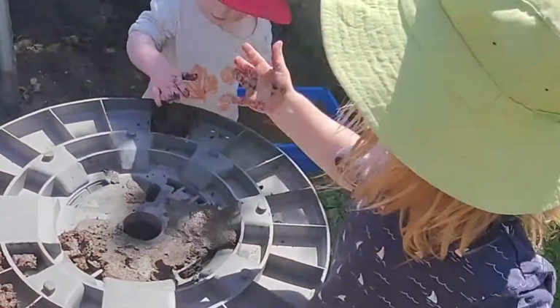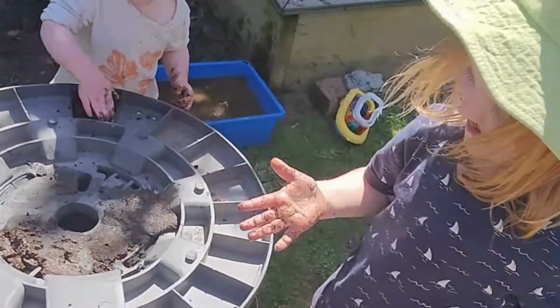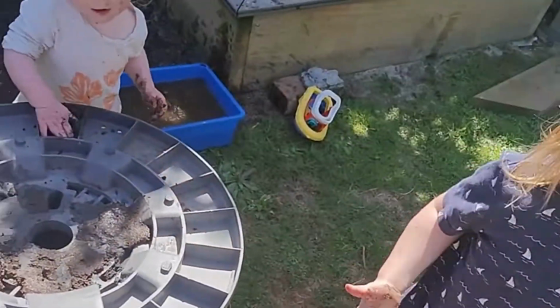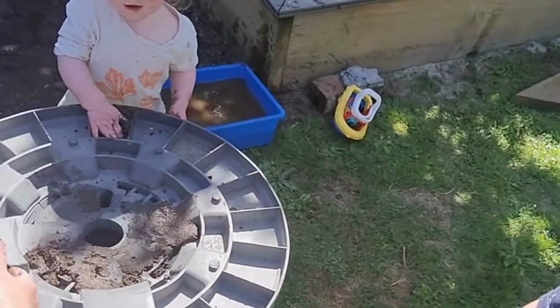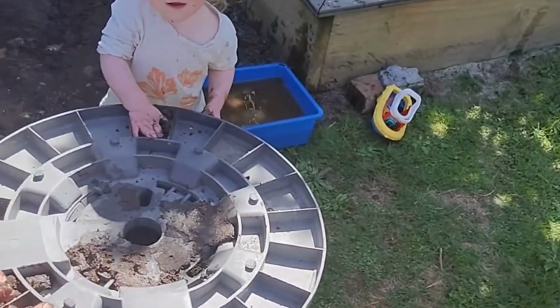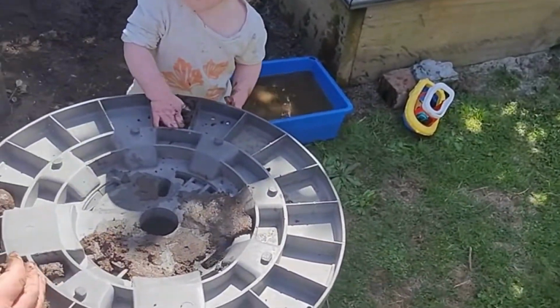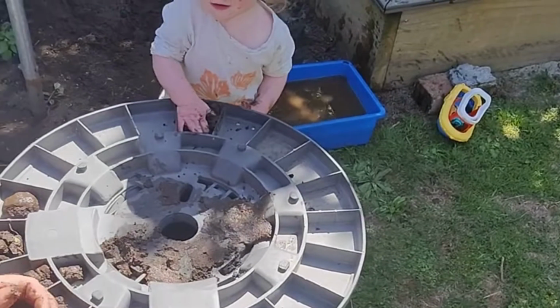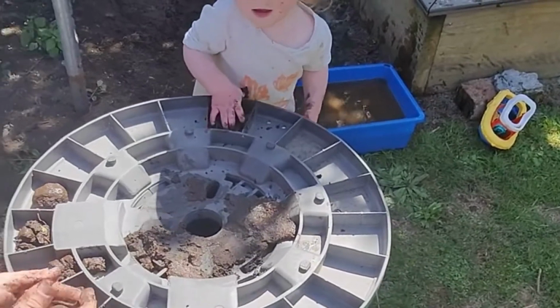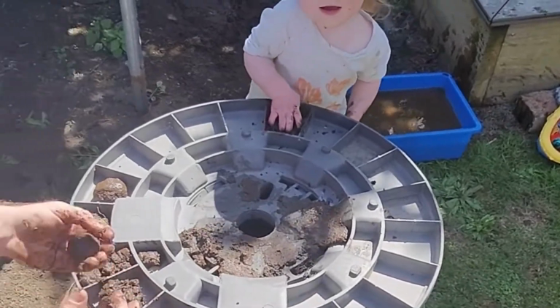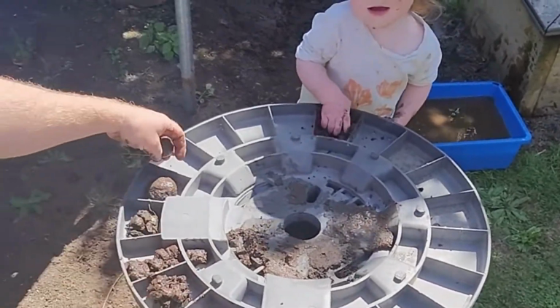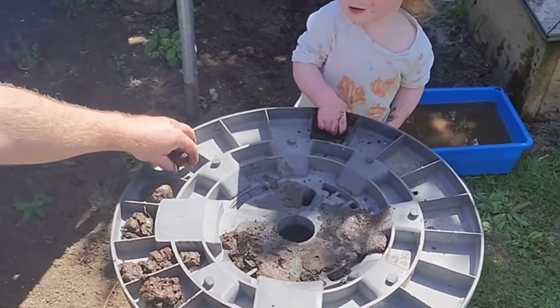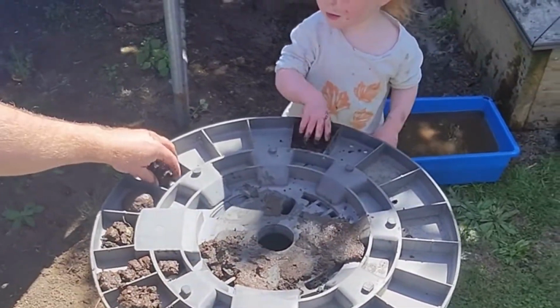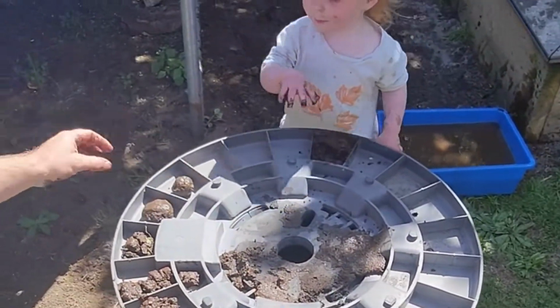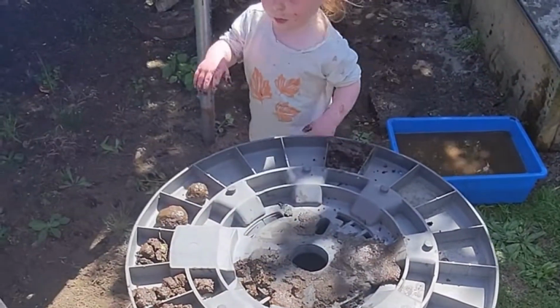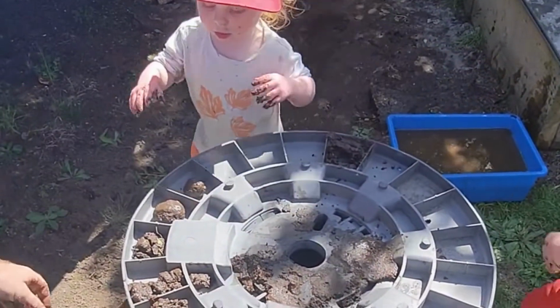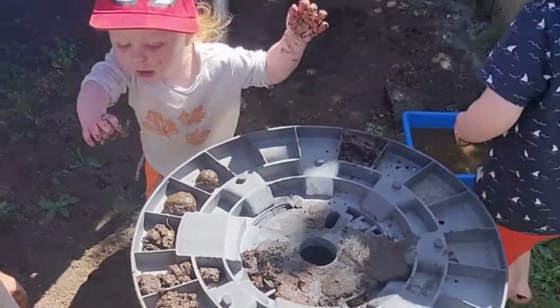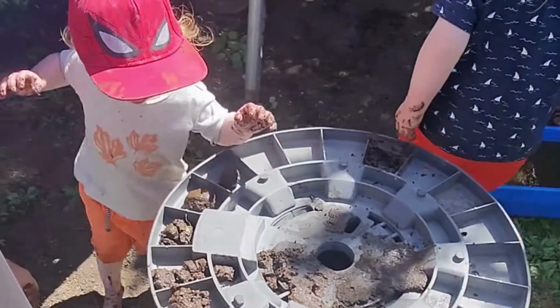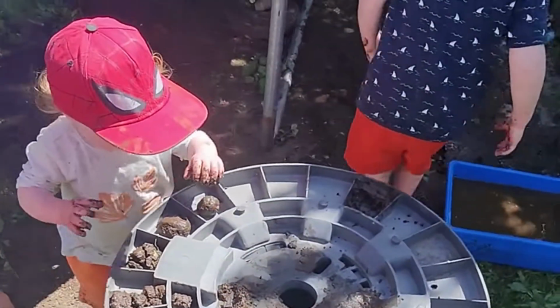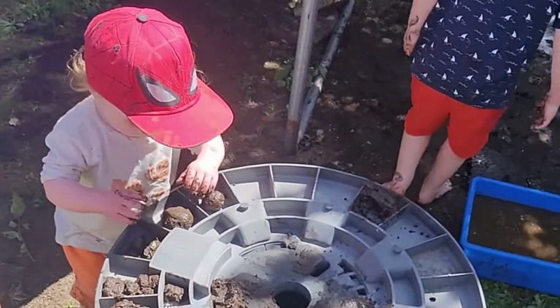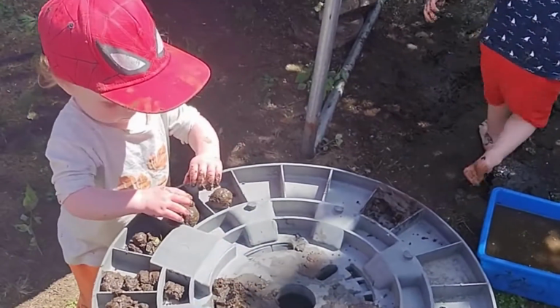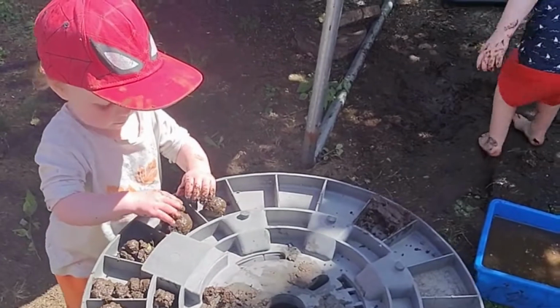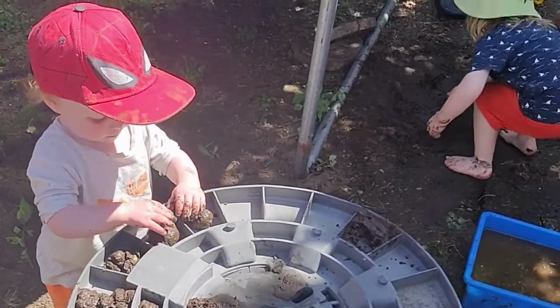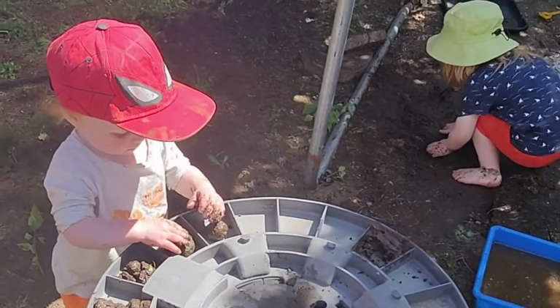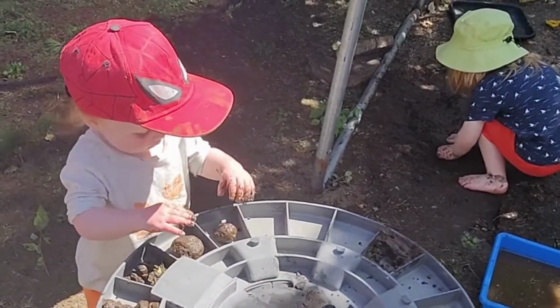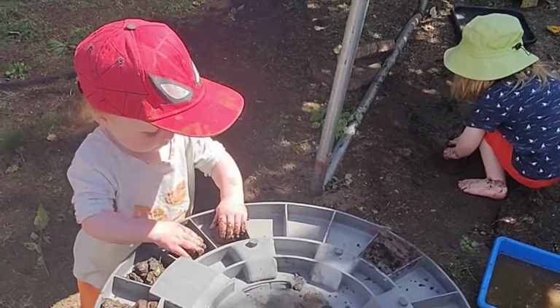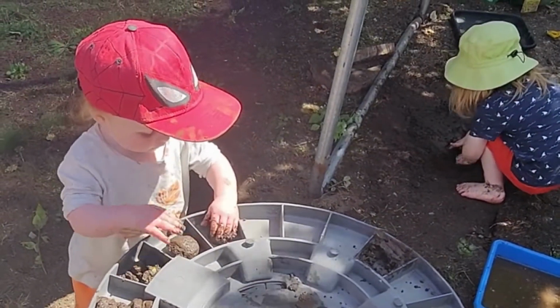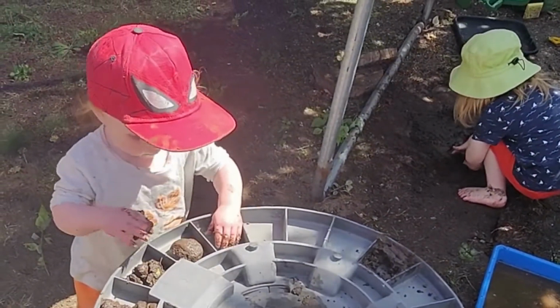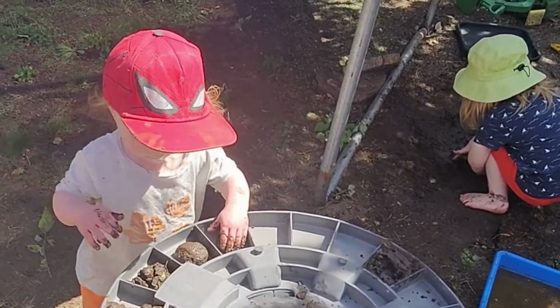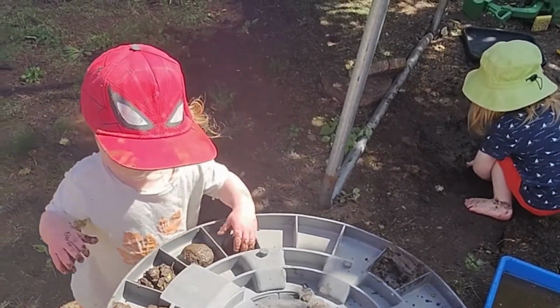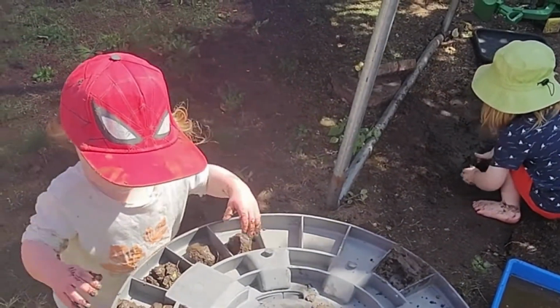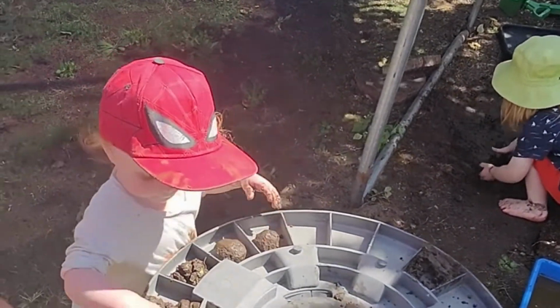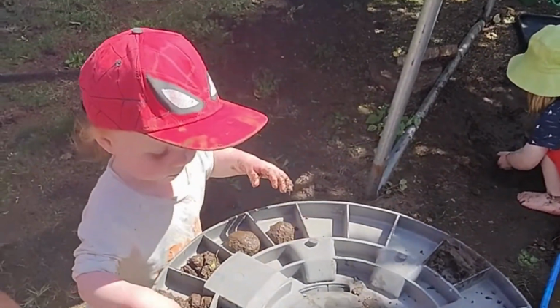It looks like we're squishing it in the middle, and then when we made our mud ball we're putting it on the outside. We need more water.